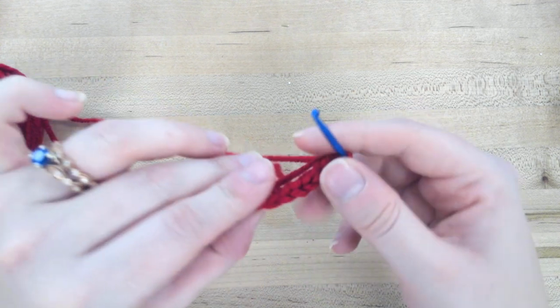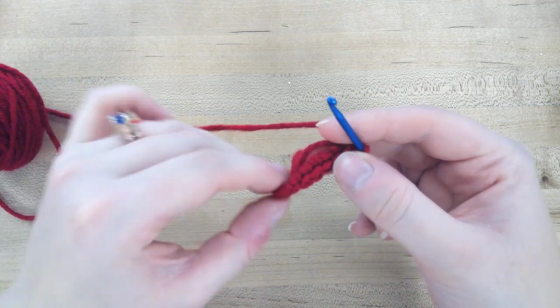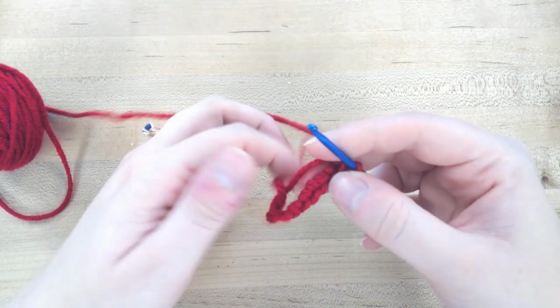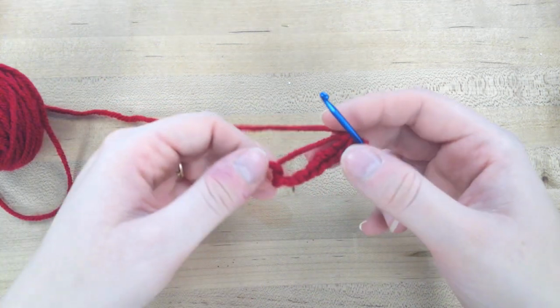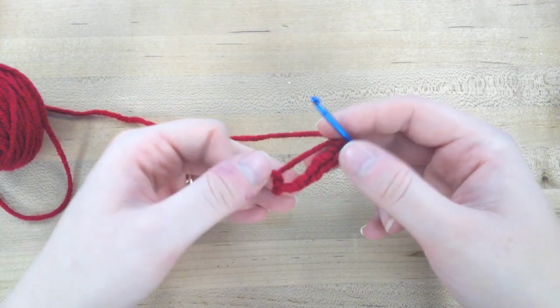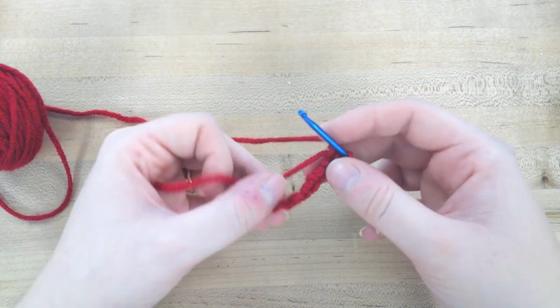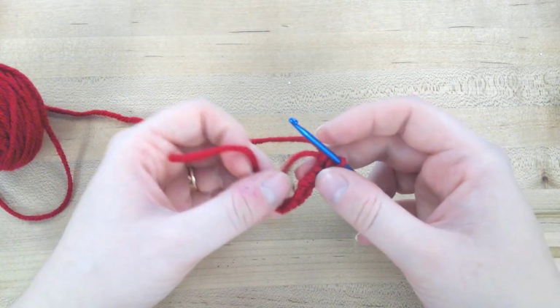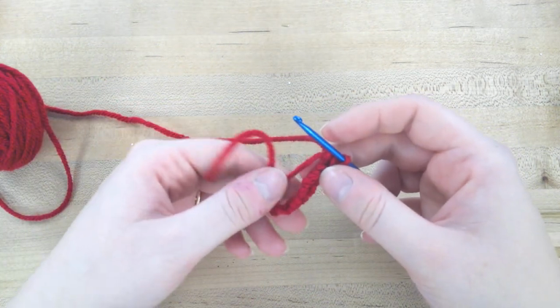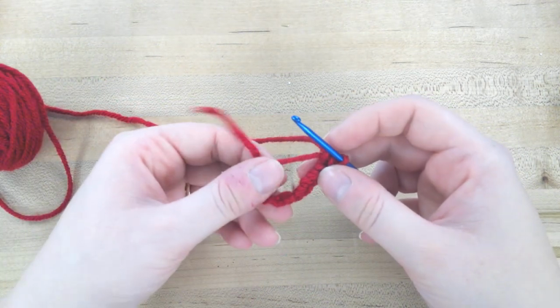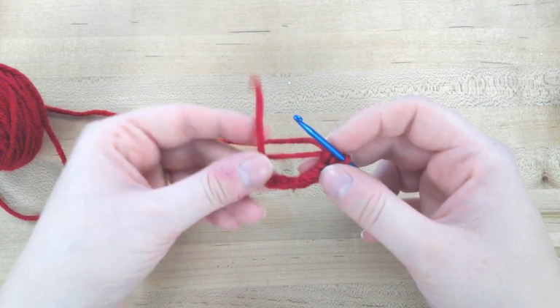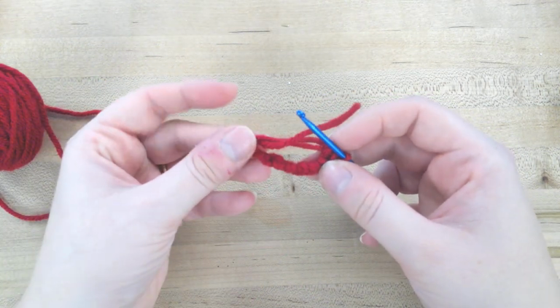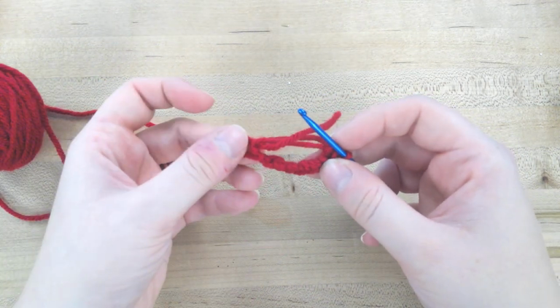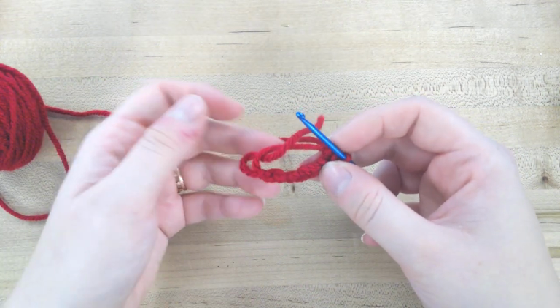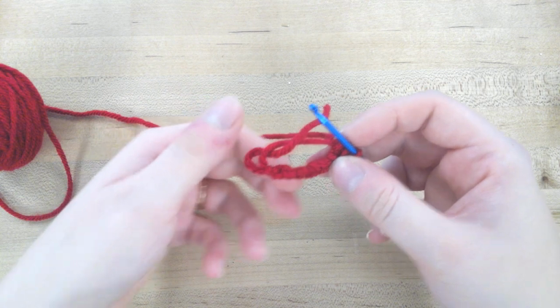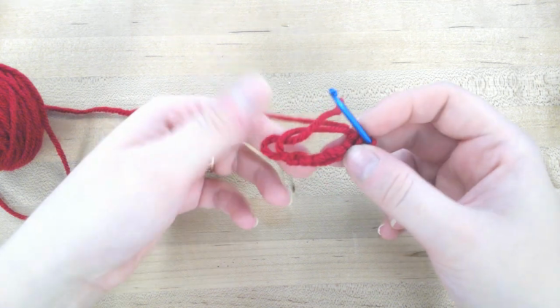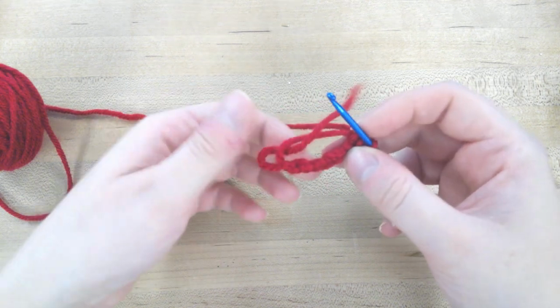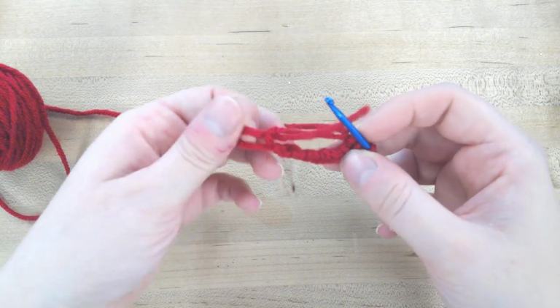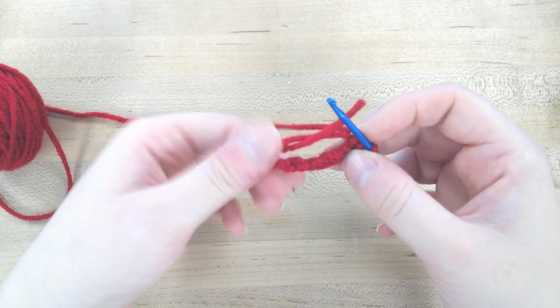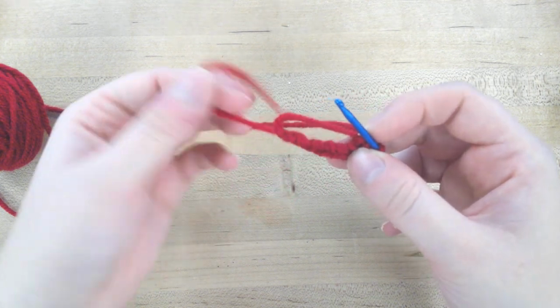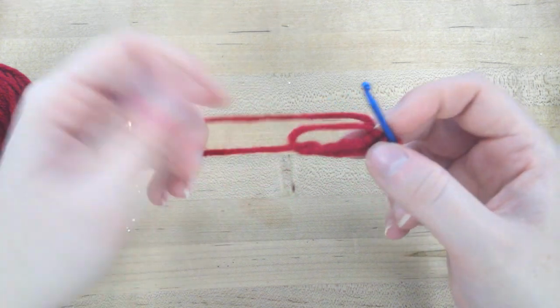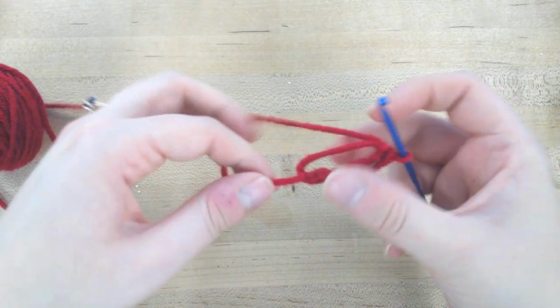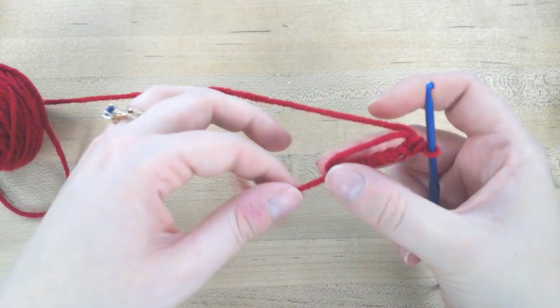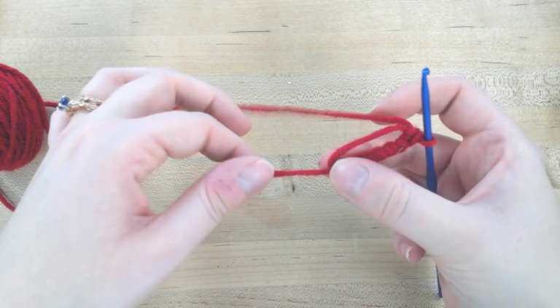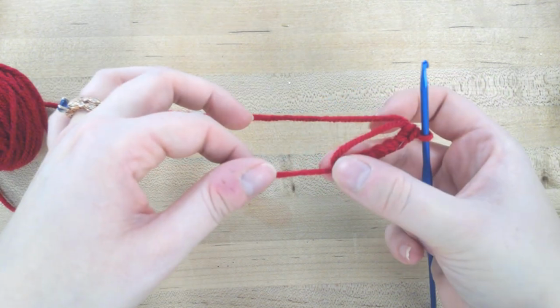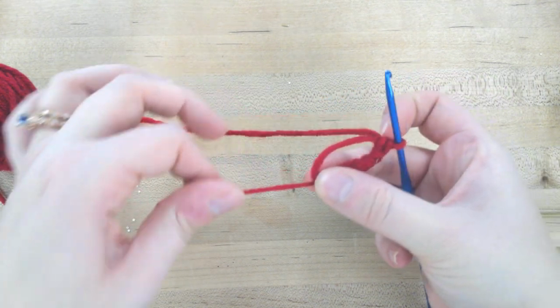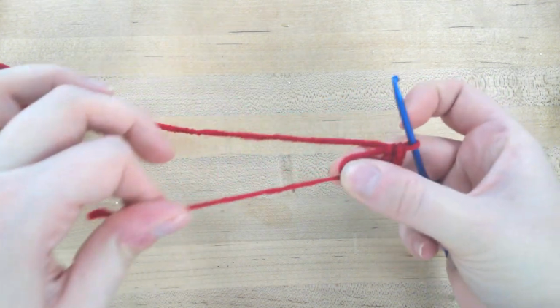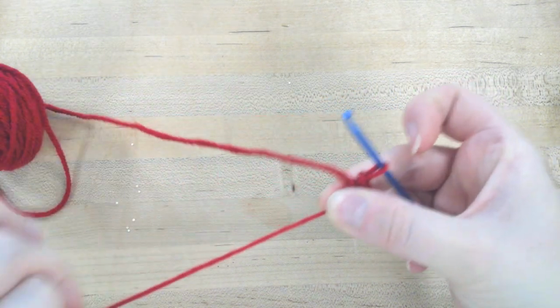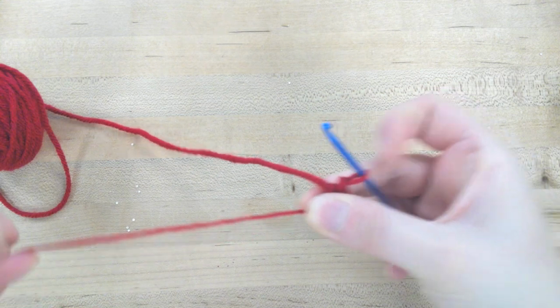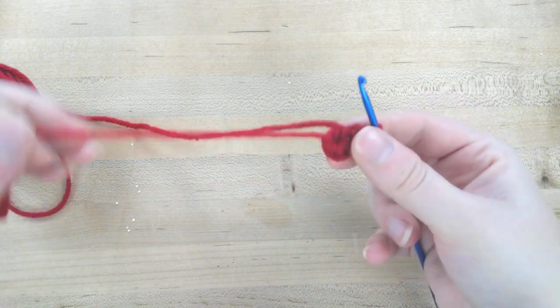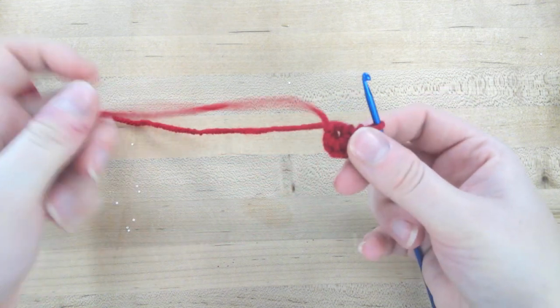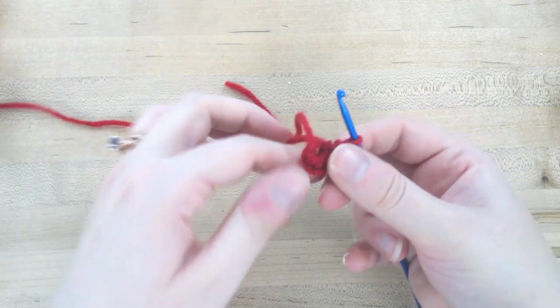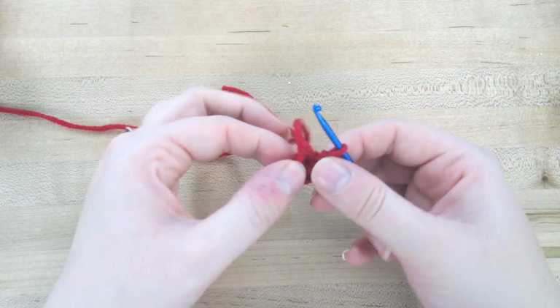When you've done the correct number of single crochets into this circle, you can pull on this tail right here and that's going to close it up.